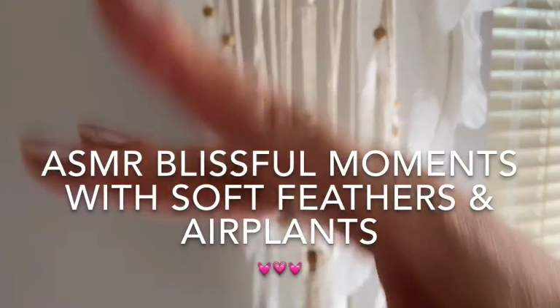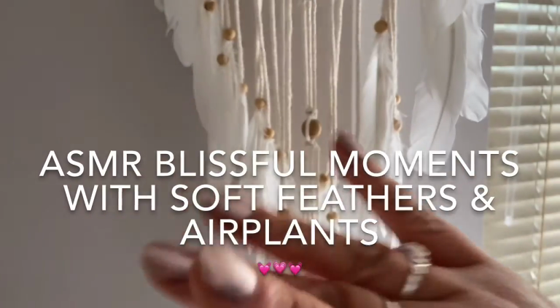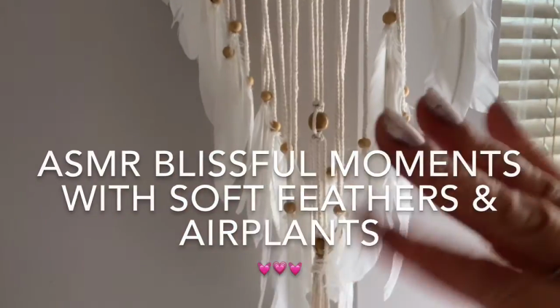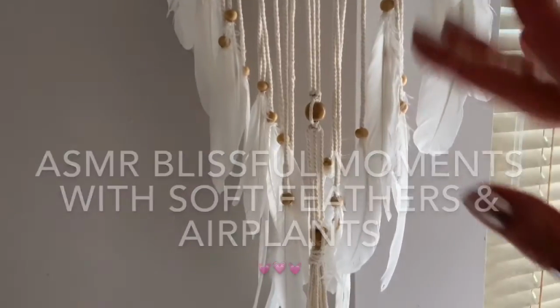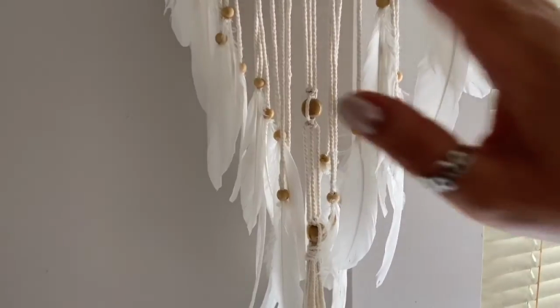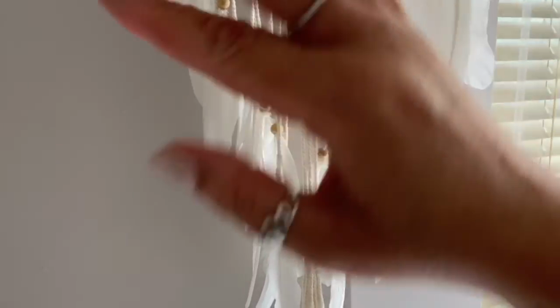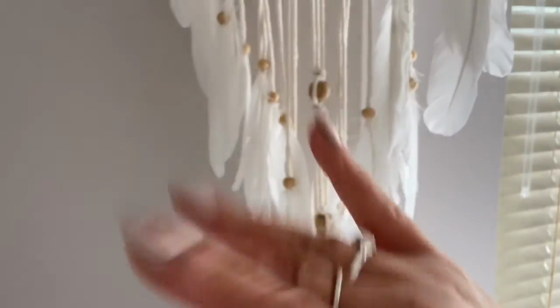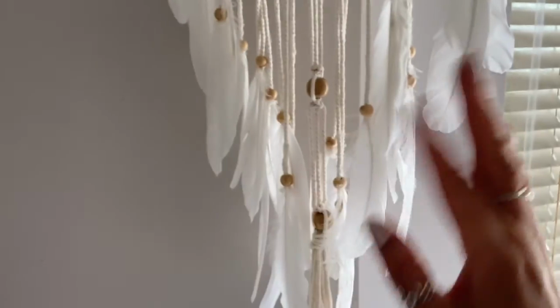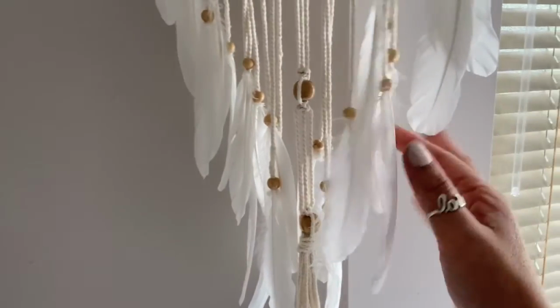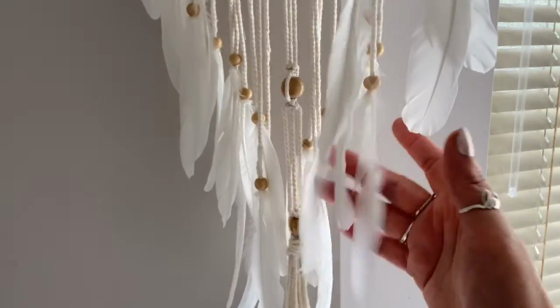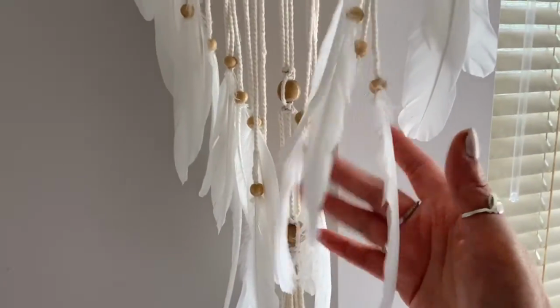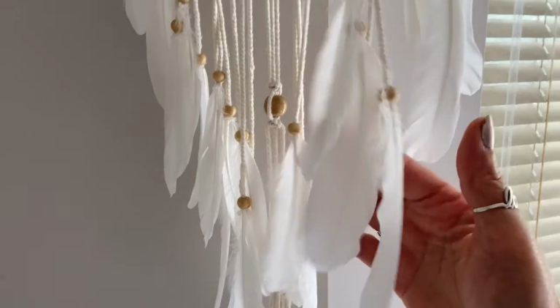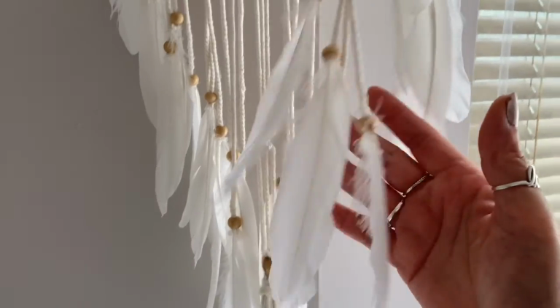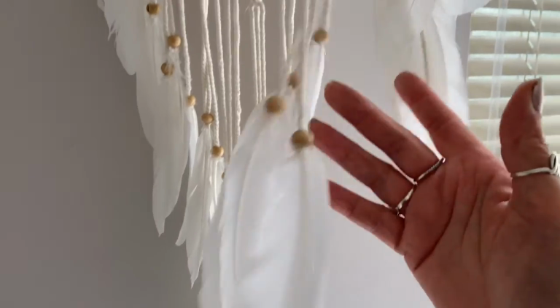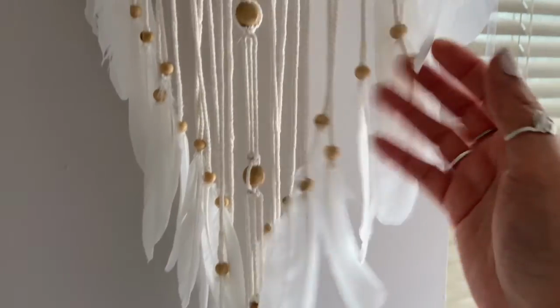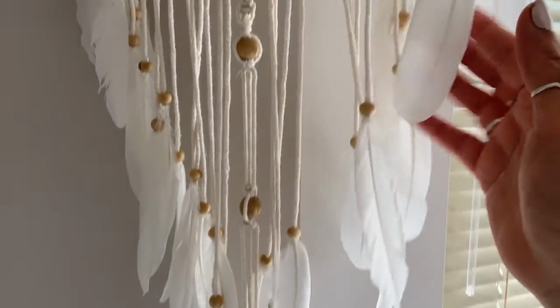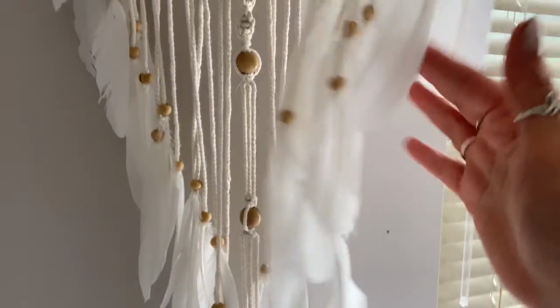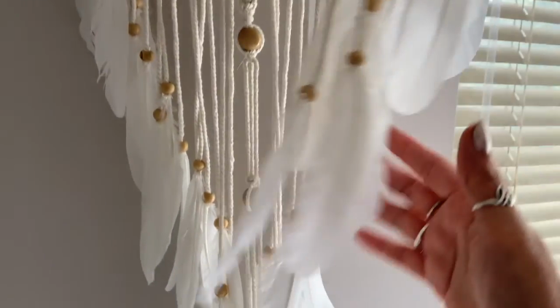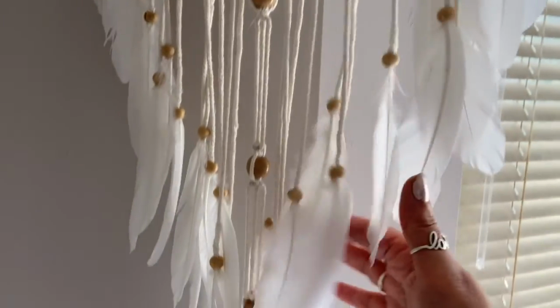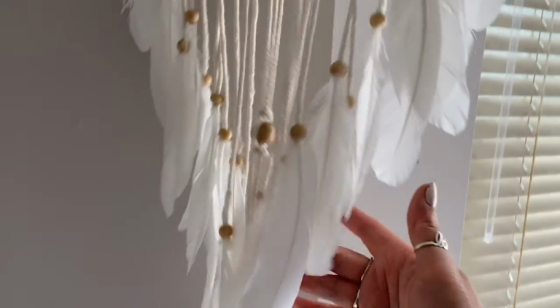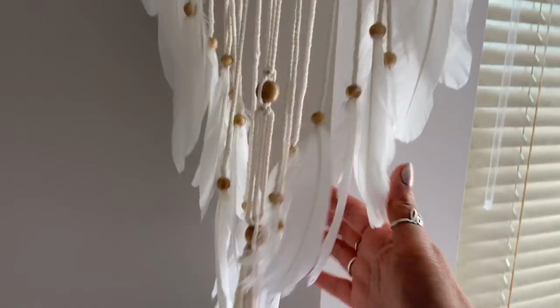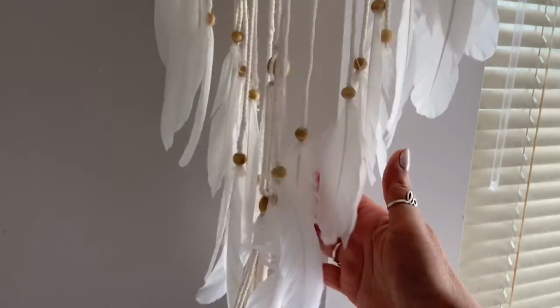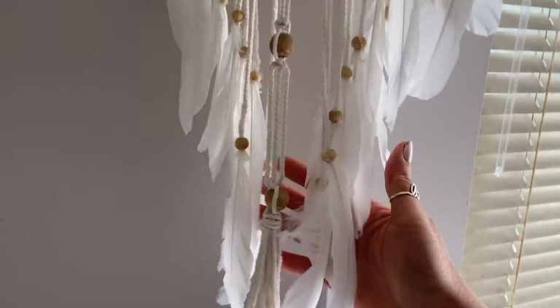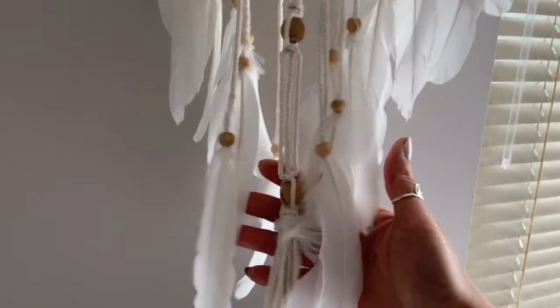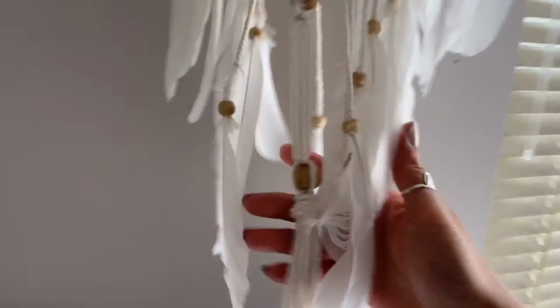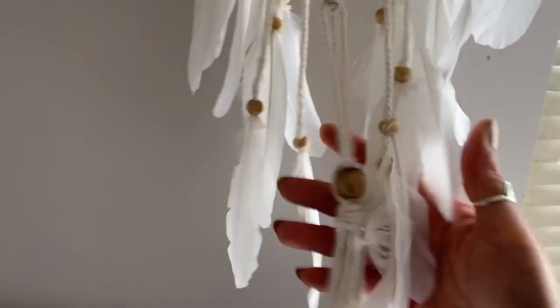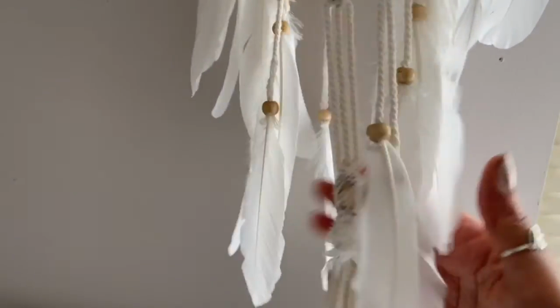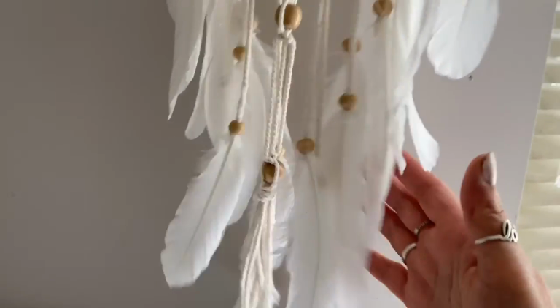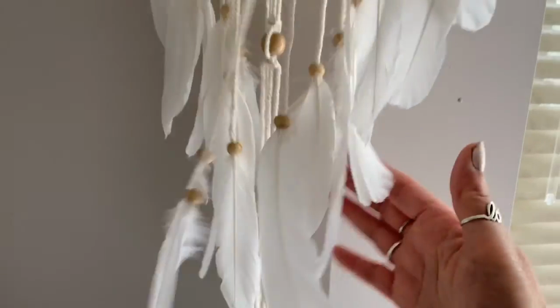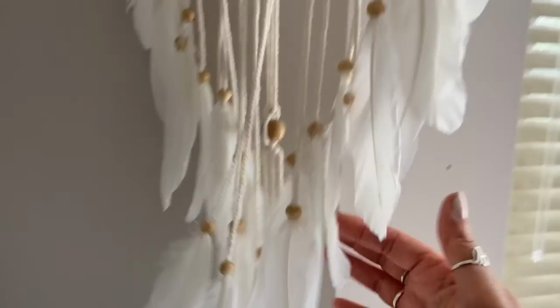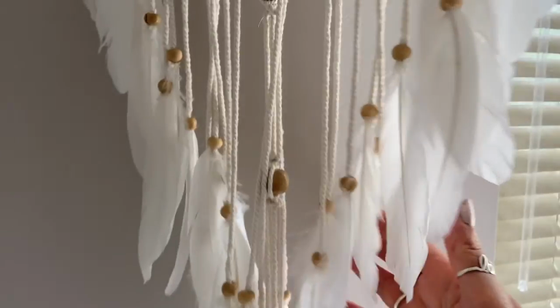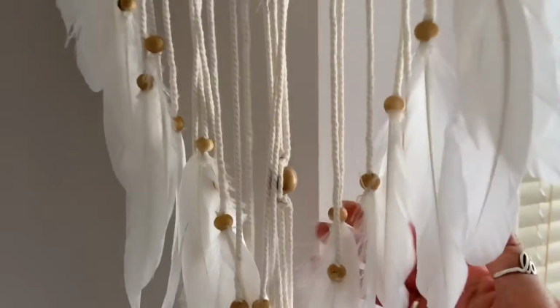Hello everybody. Welcome to a session of ASMR. And in this video,